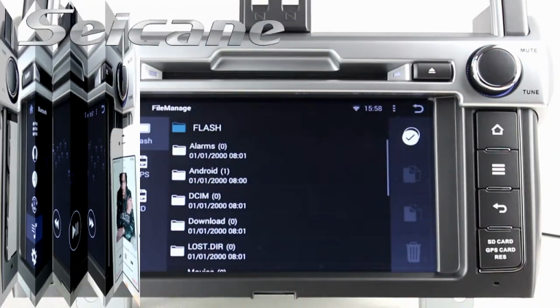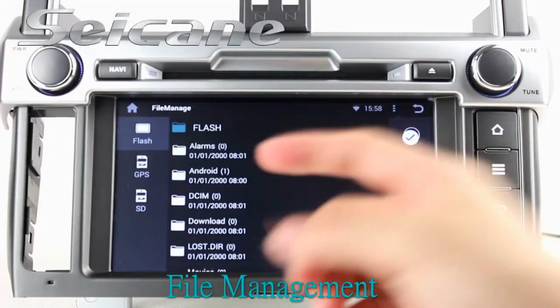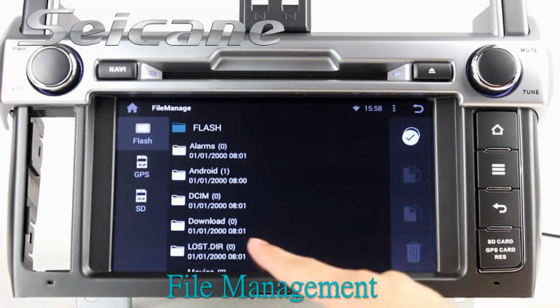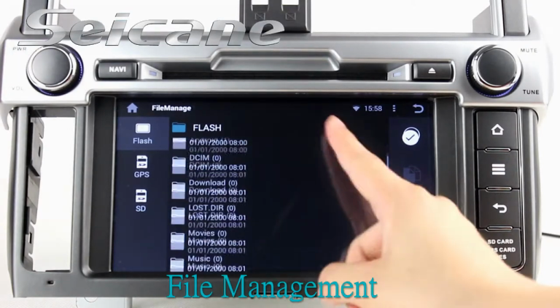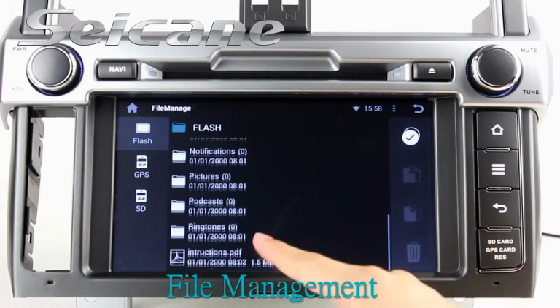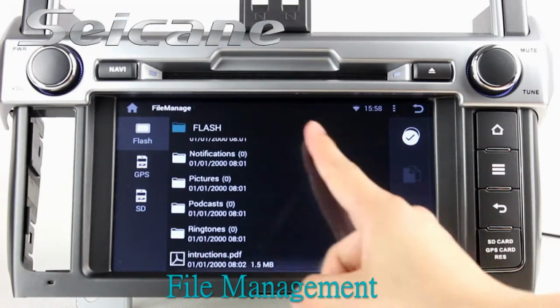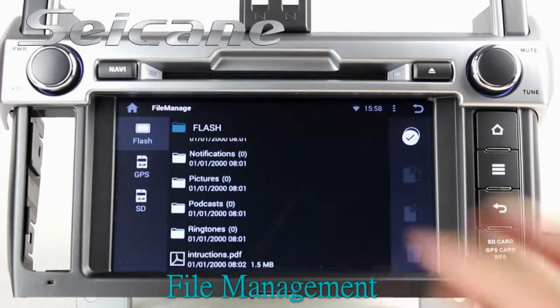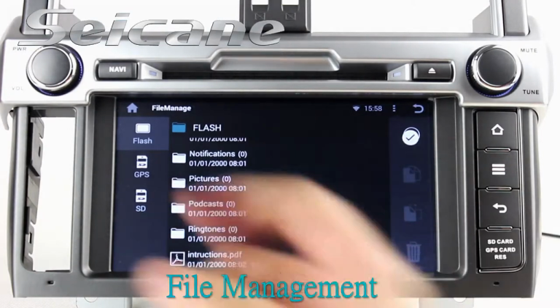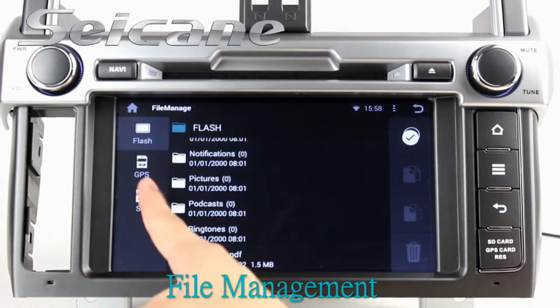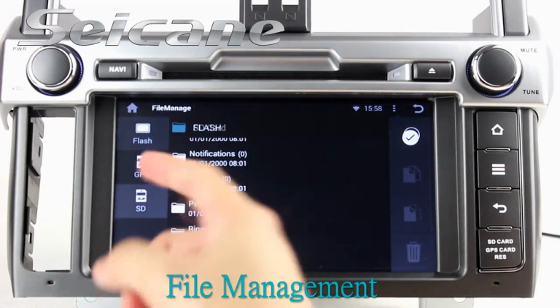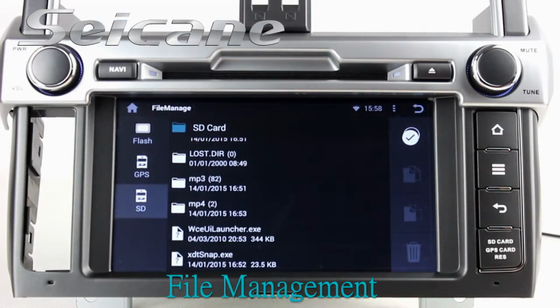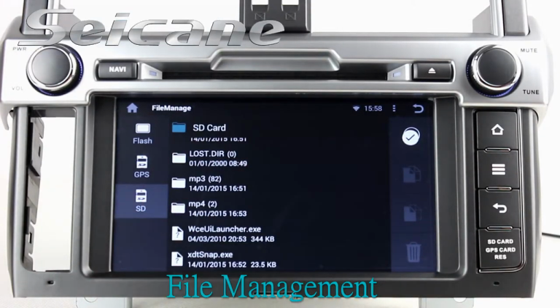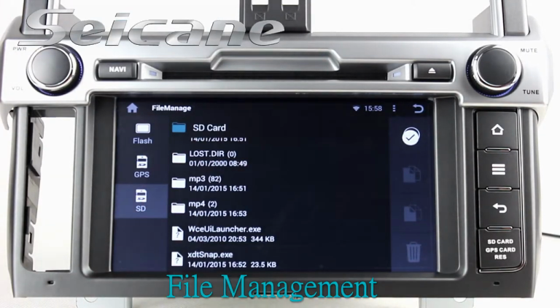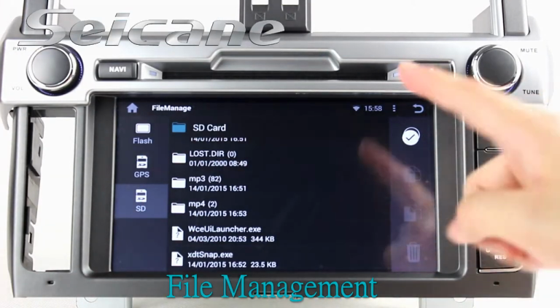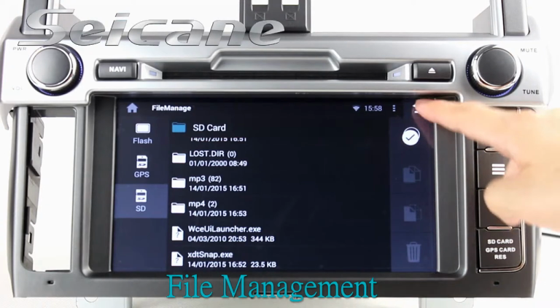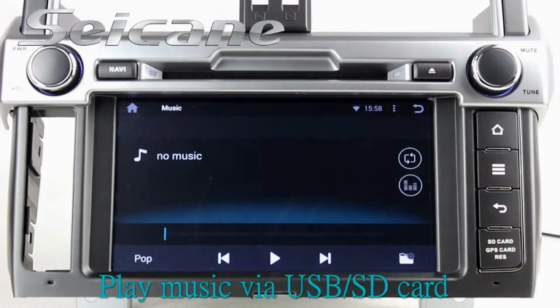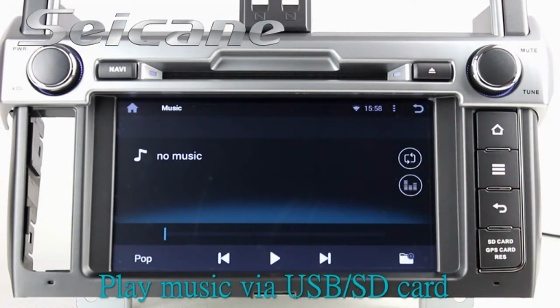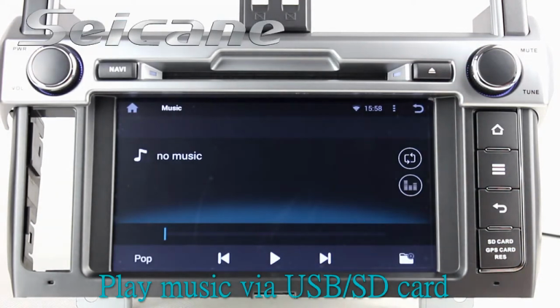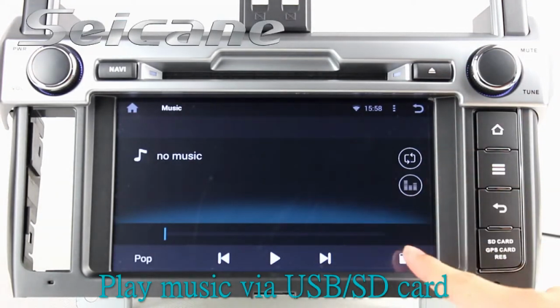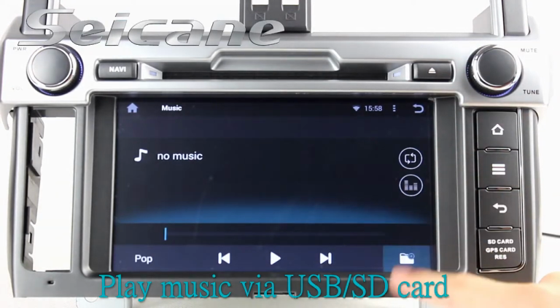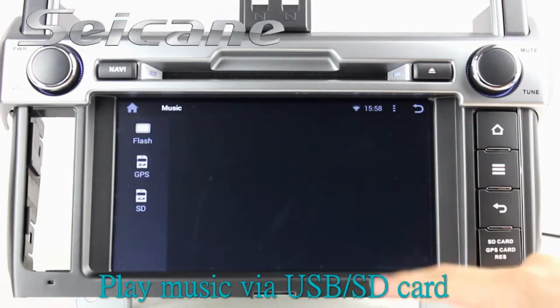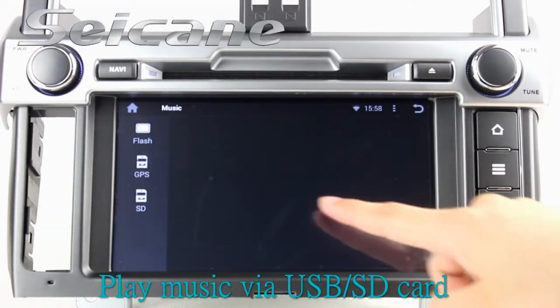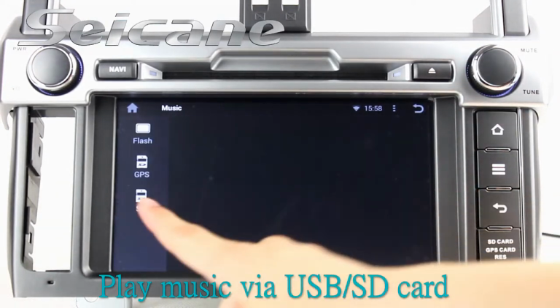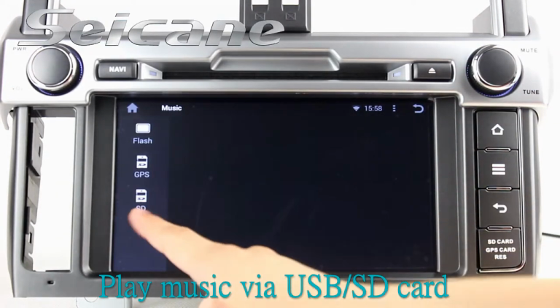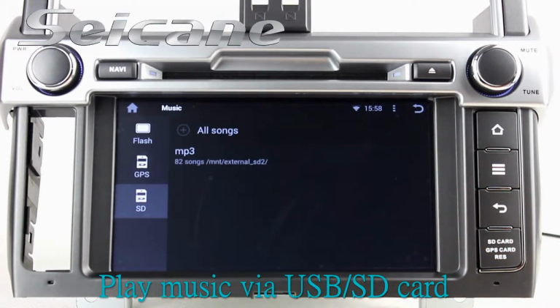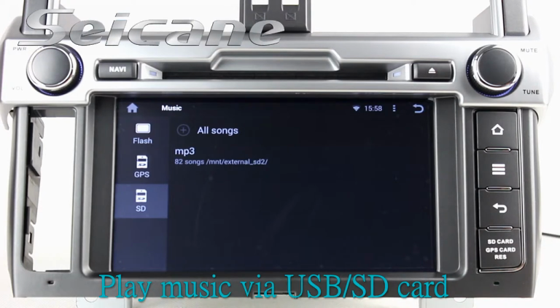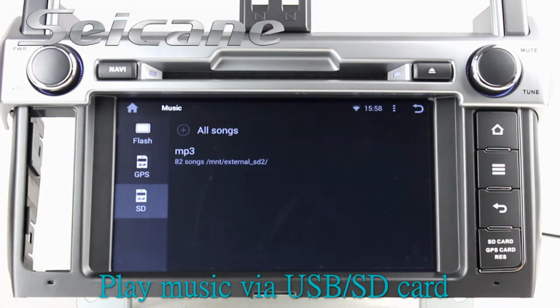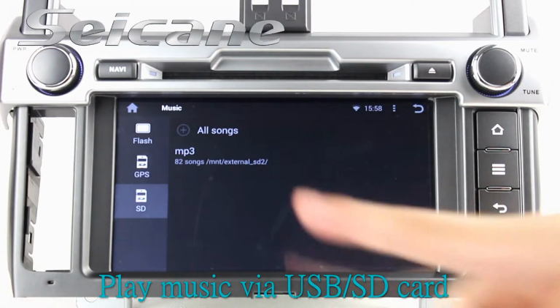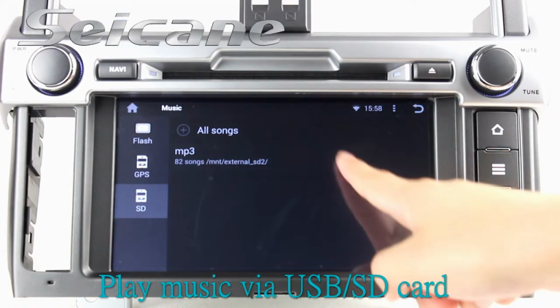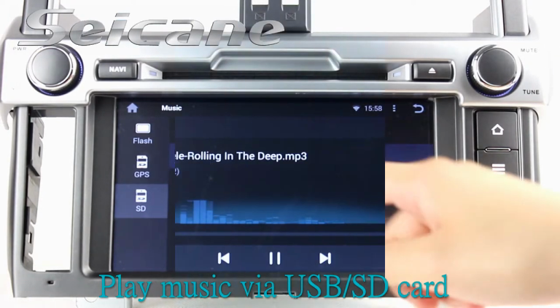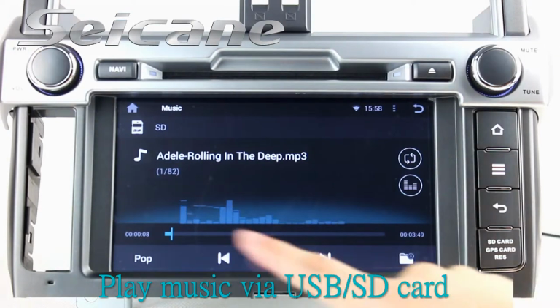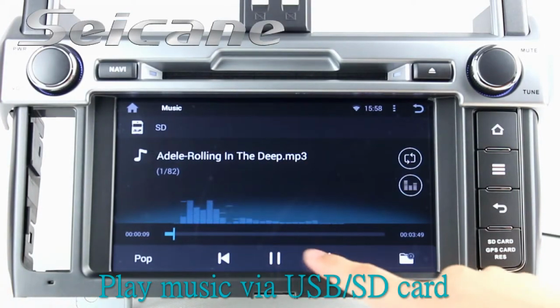The file management feature makes it possible to edit files from external devices. Insert a SD card to the unit, then you can play media files from it and listen to songs freely.